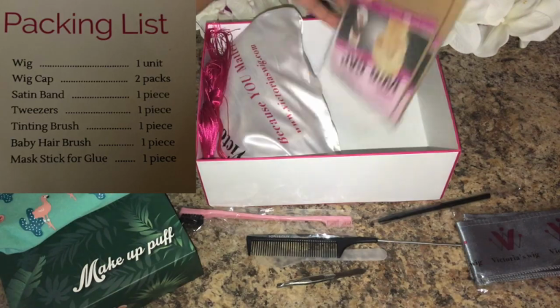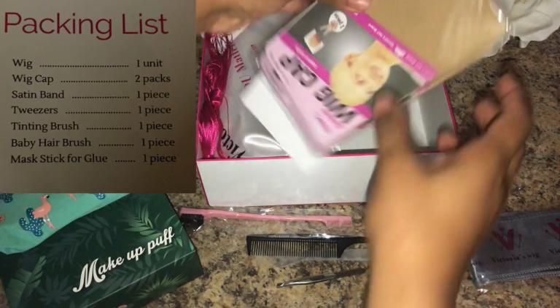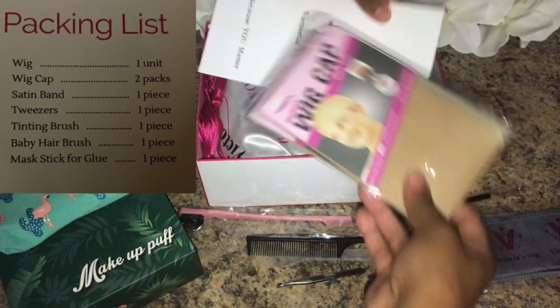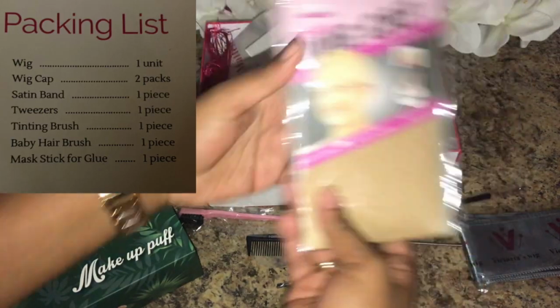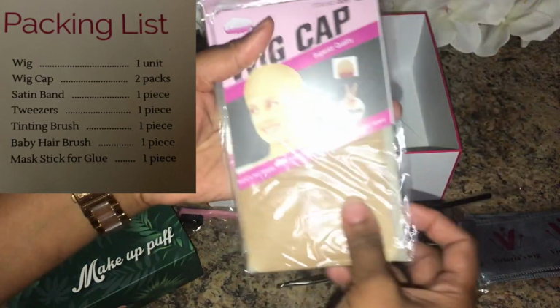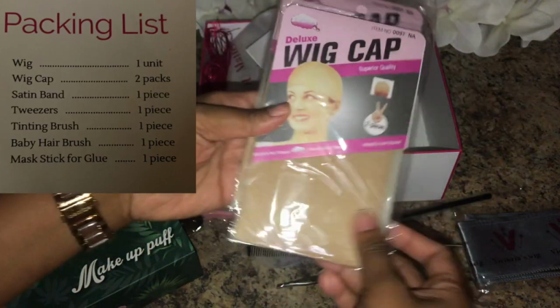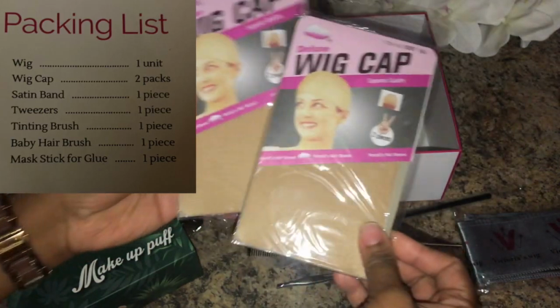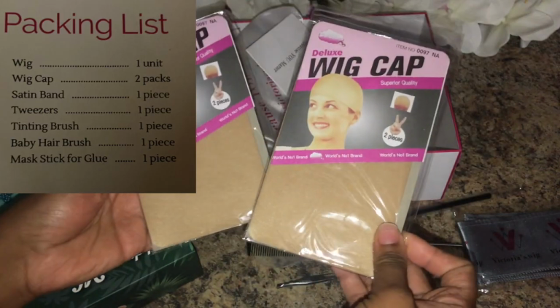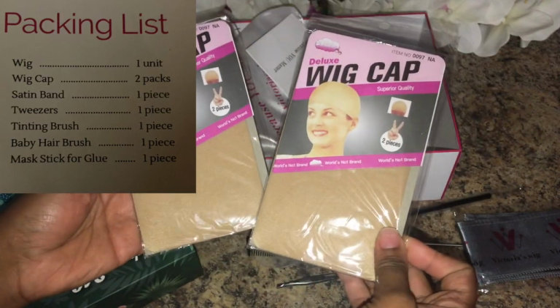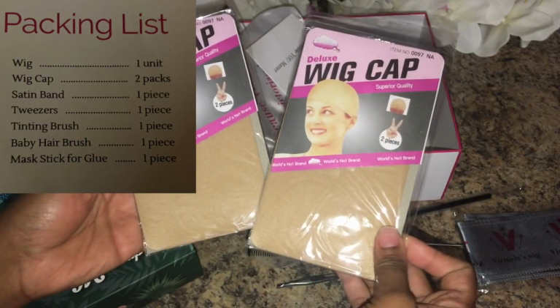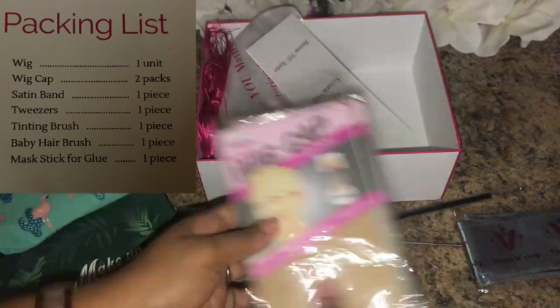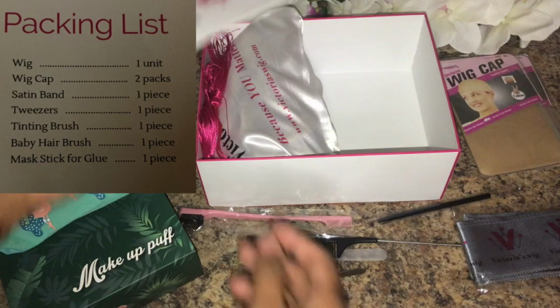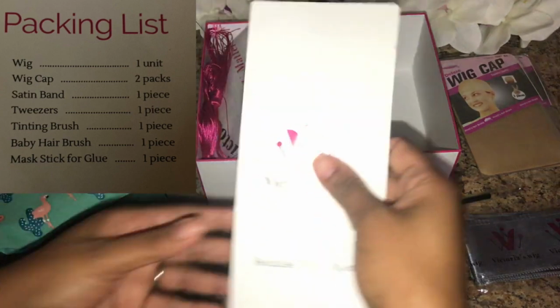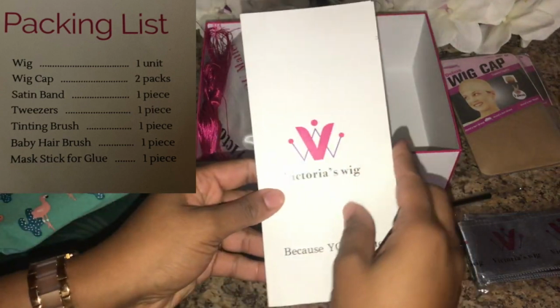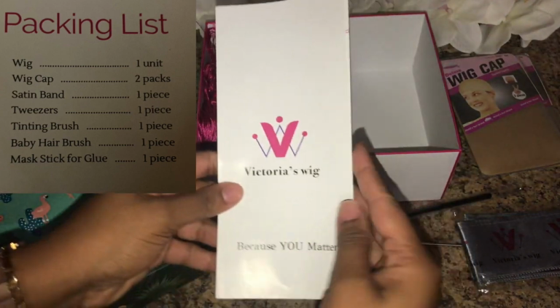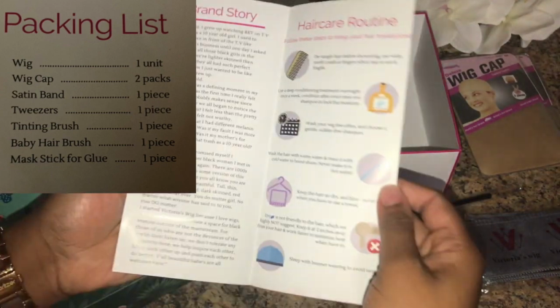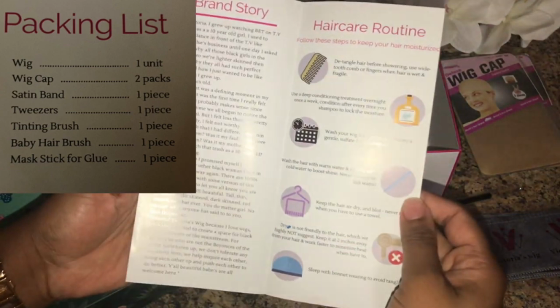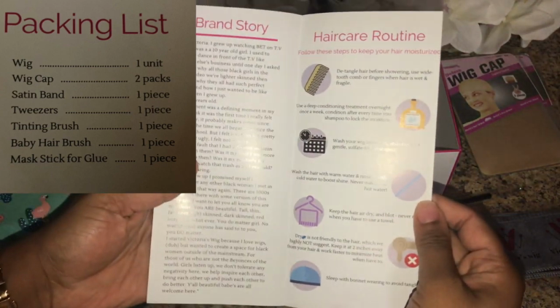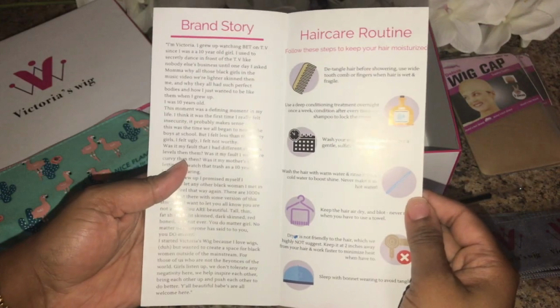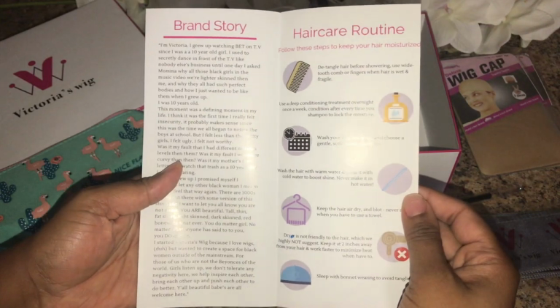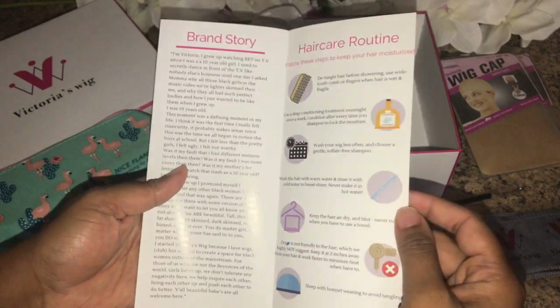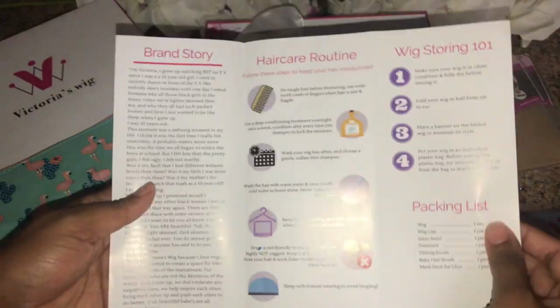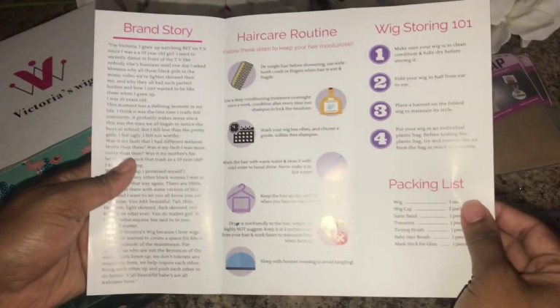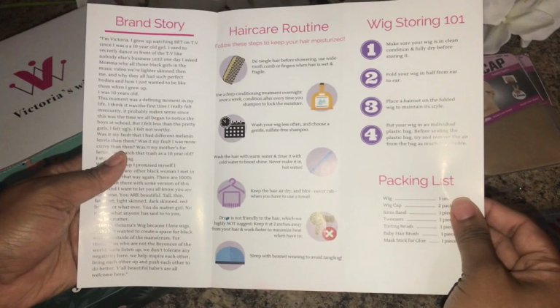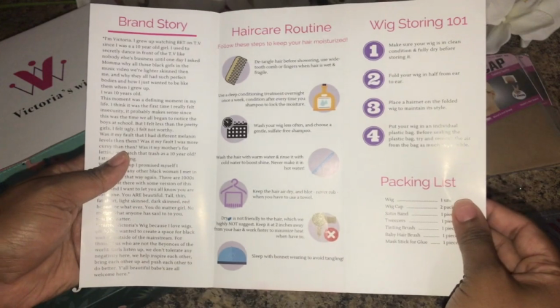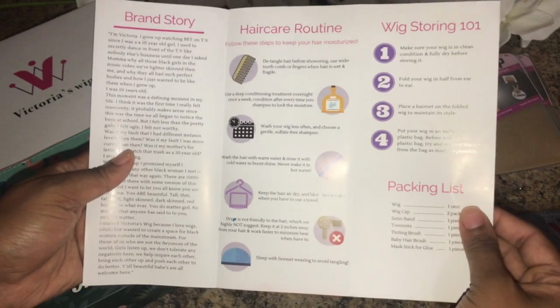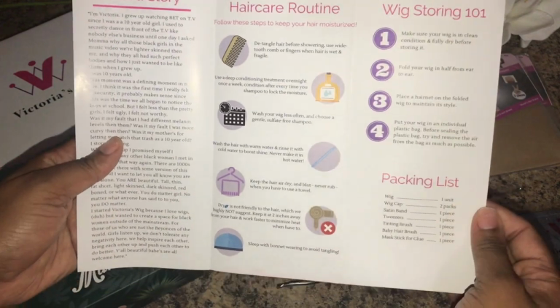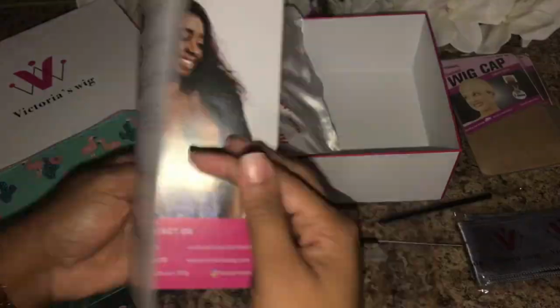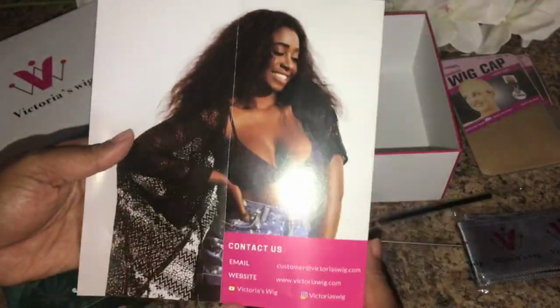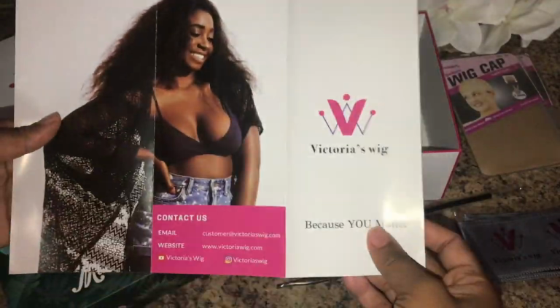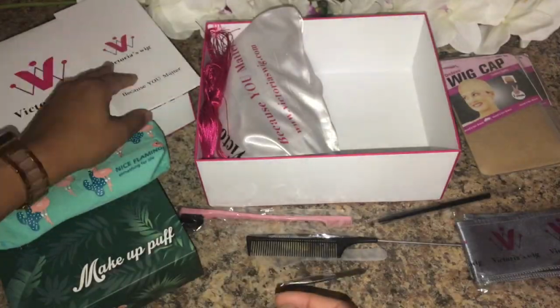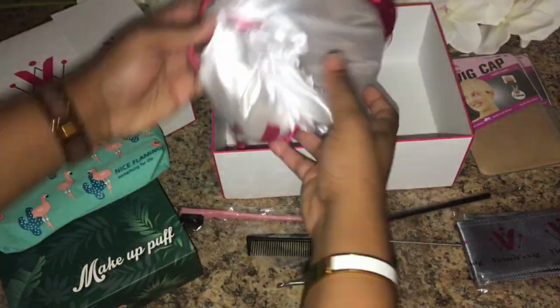It came with two caps, and those two caps each have two in them, so it's four total. It also came with instructions, hair care info, the brand story, information on what's in the box, and contact information.